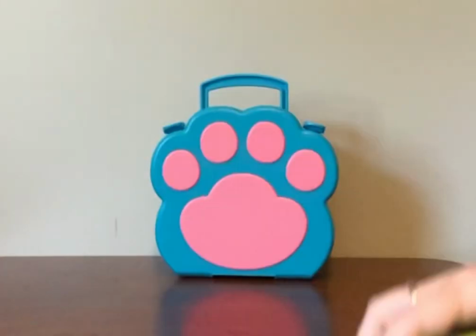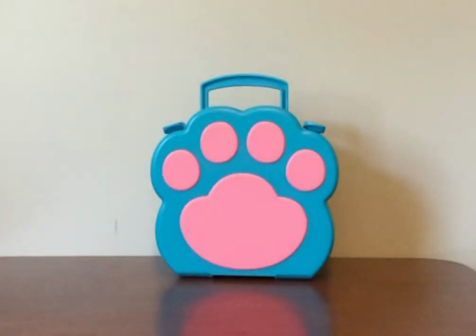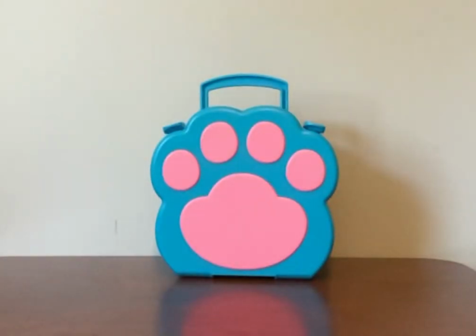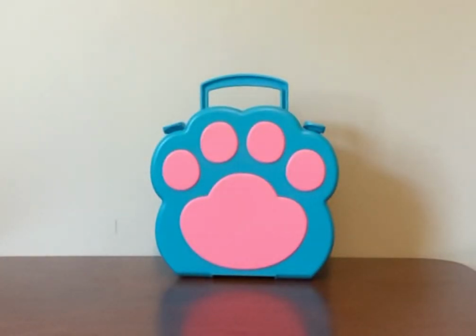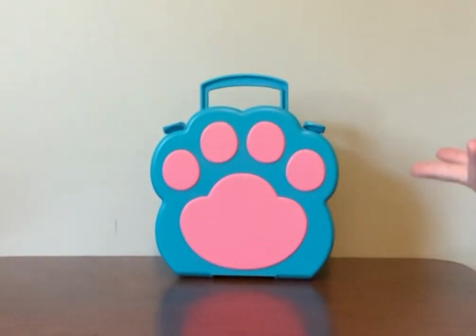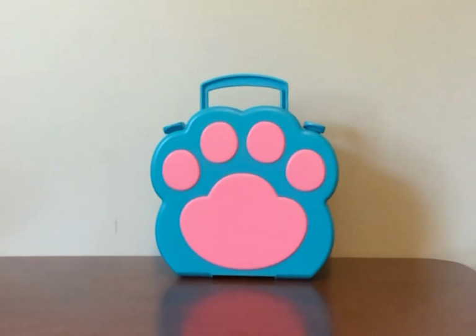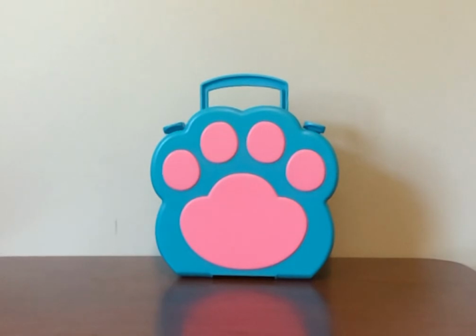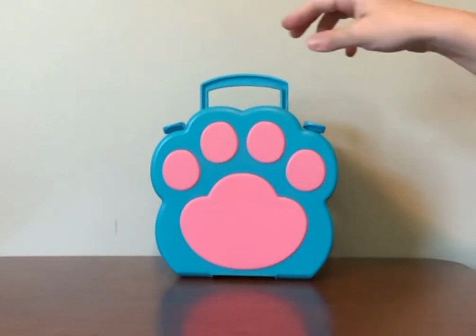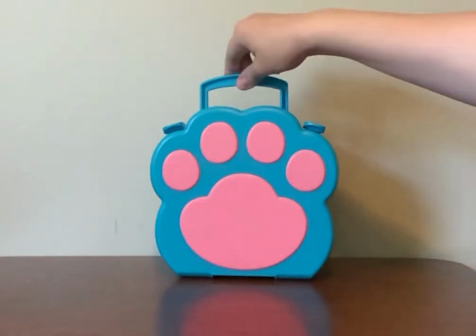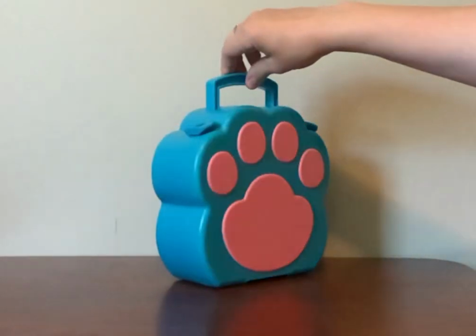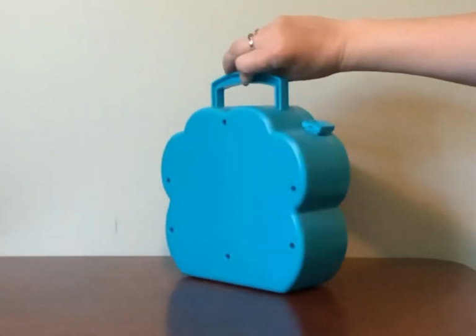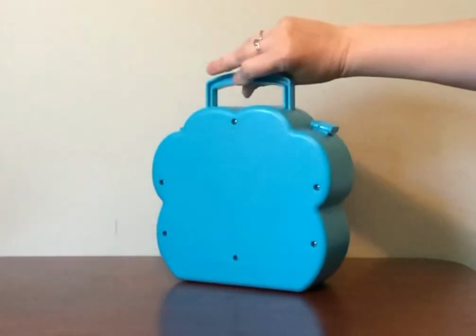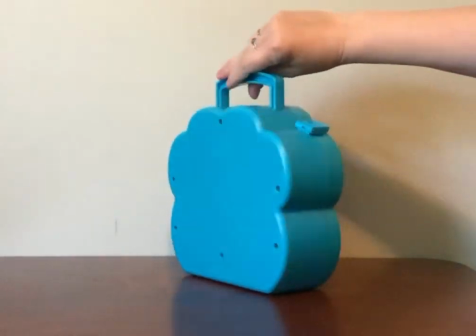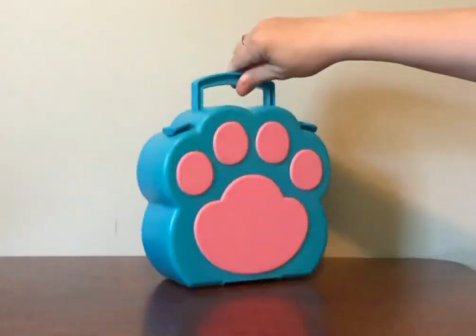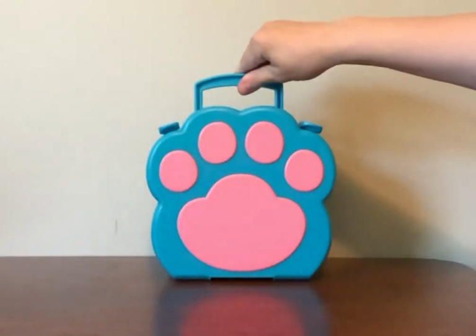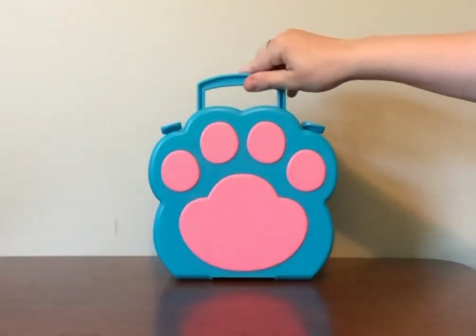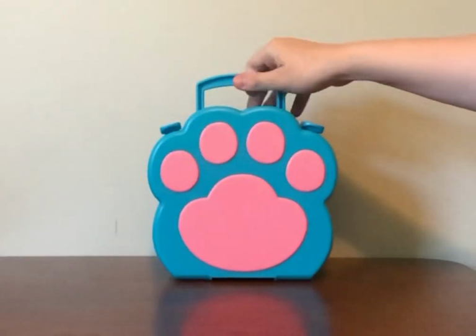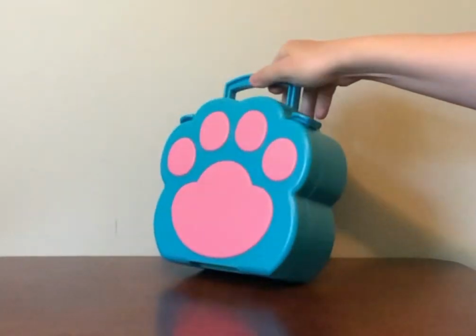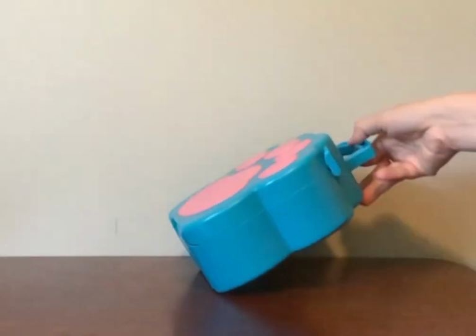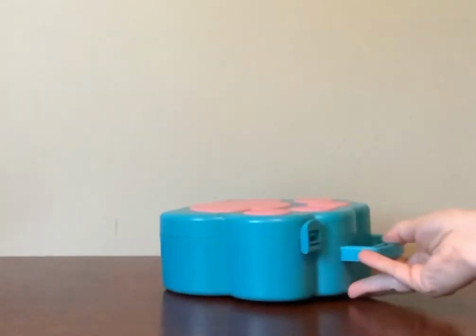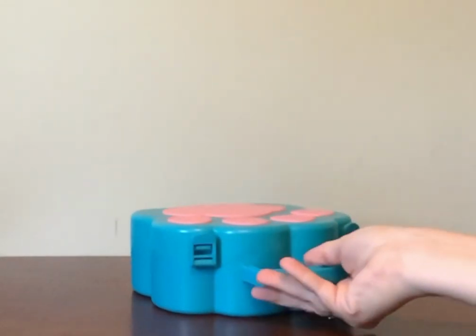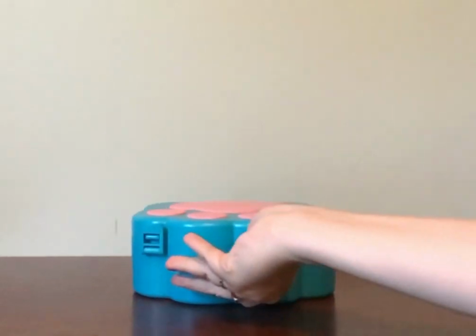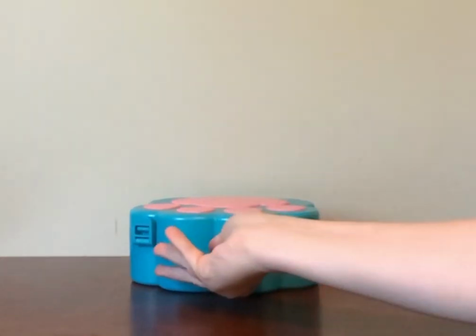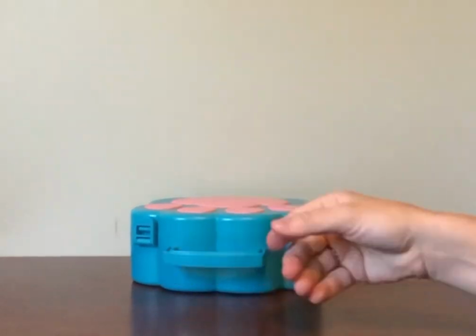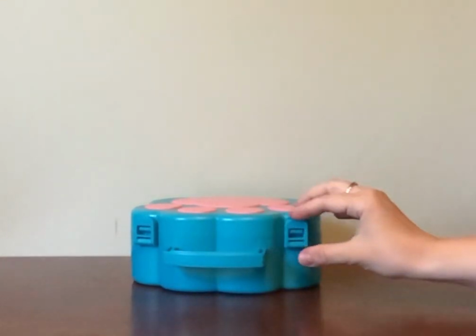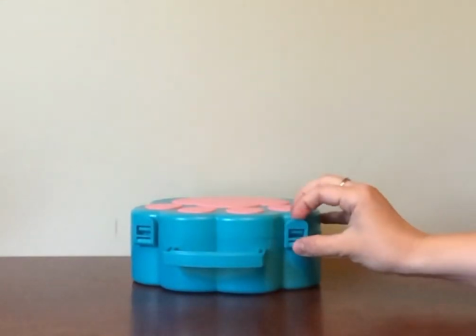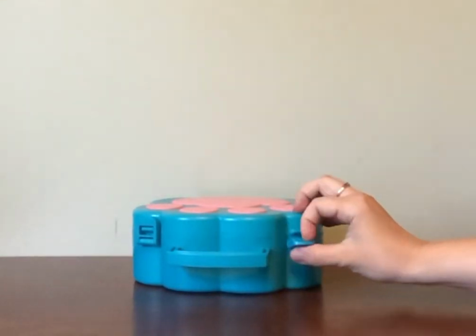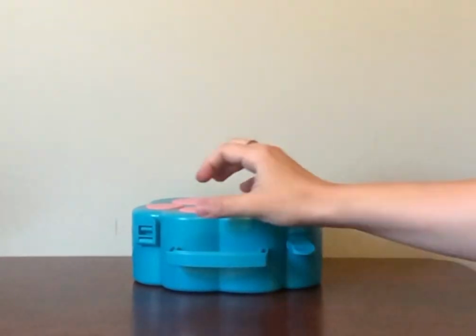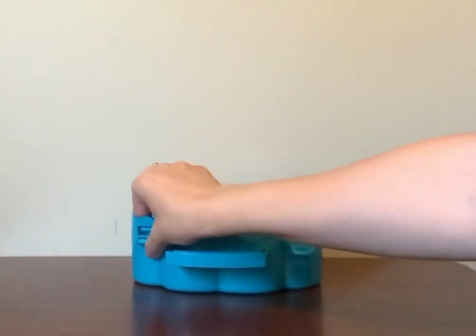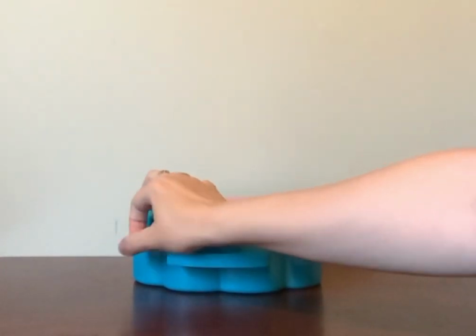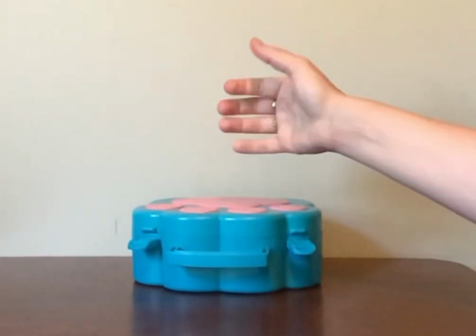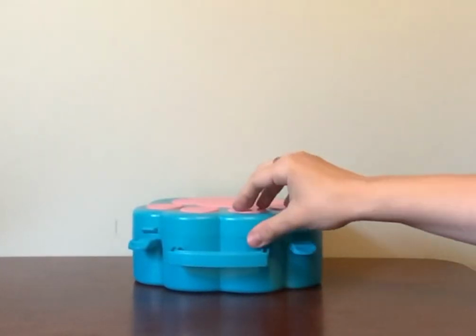So it comes in this cute little case. It has two clips and is very easy to open.